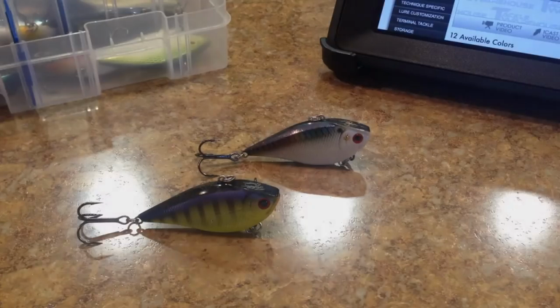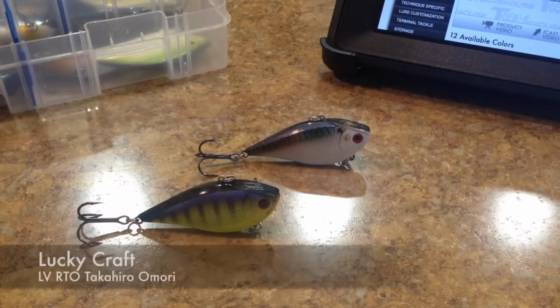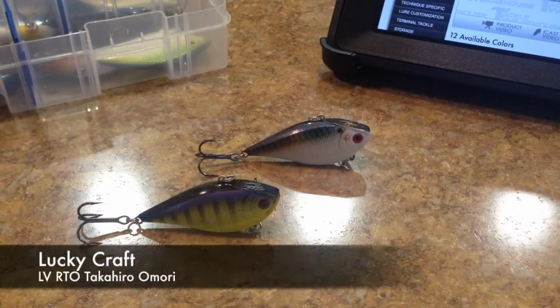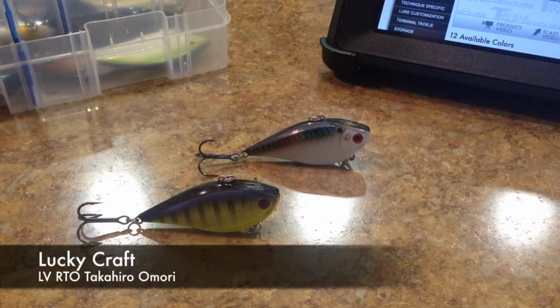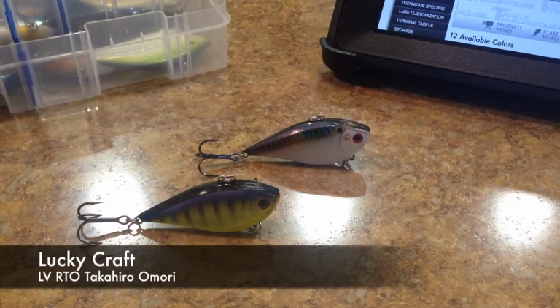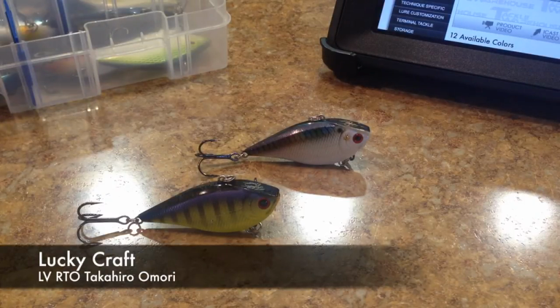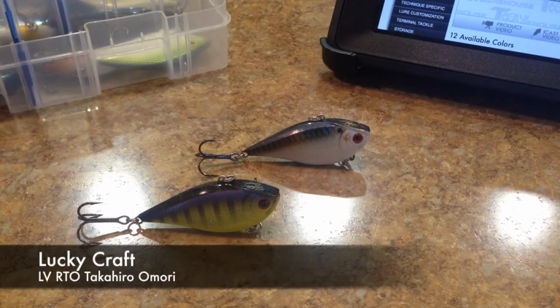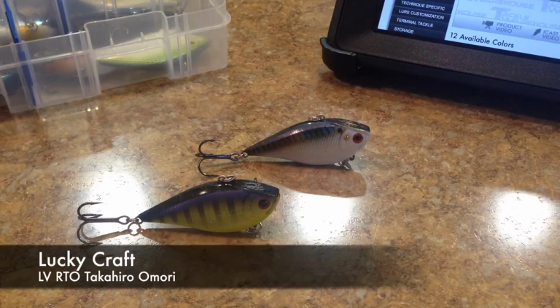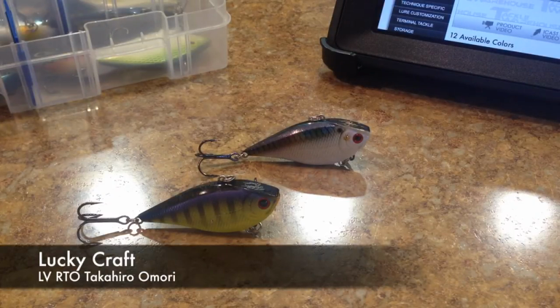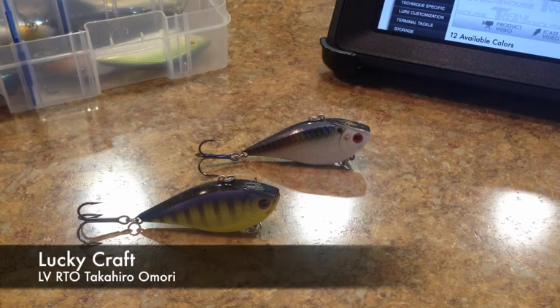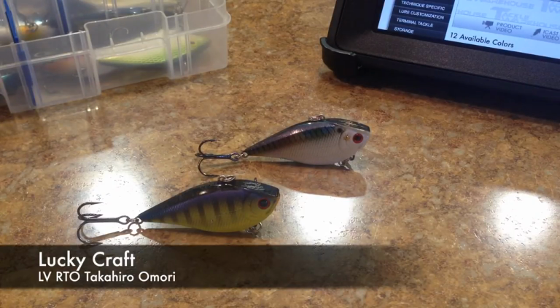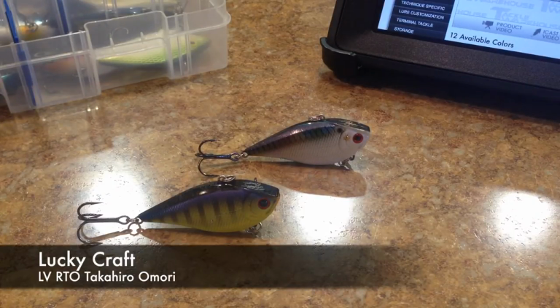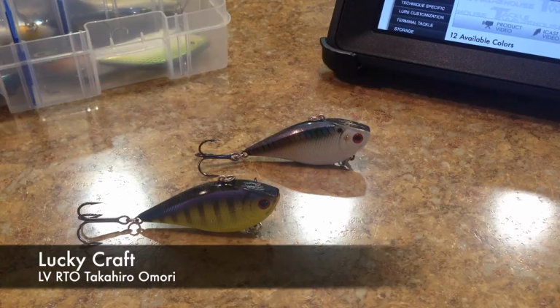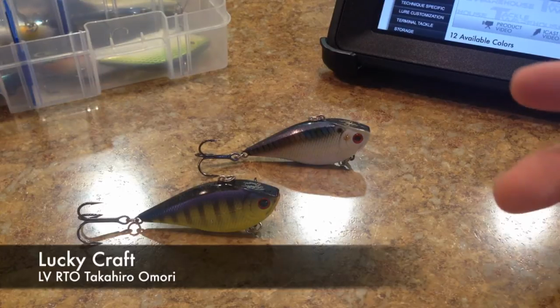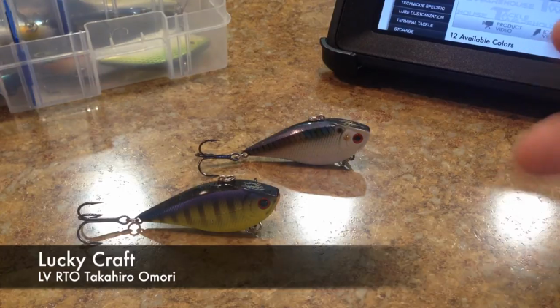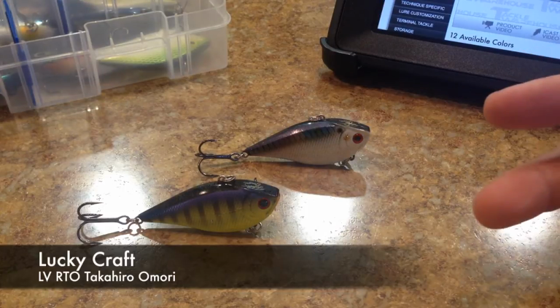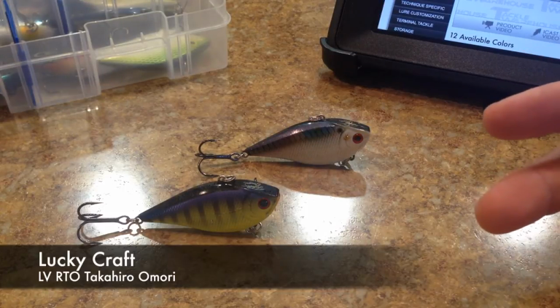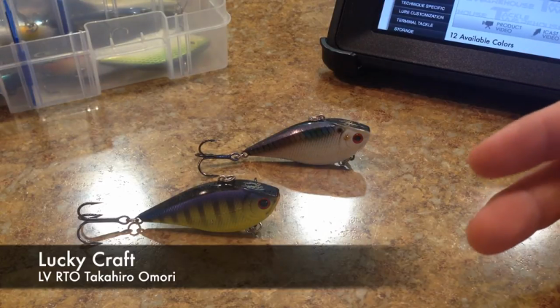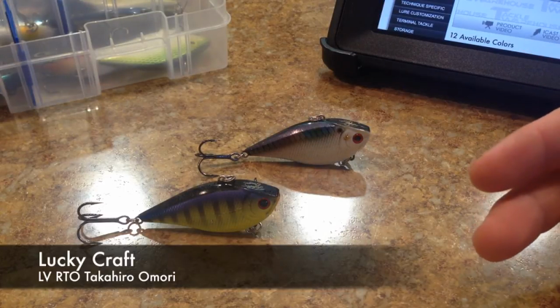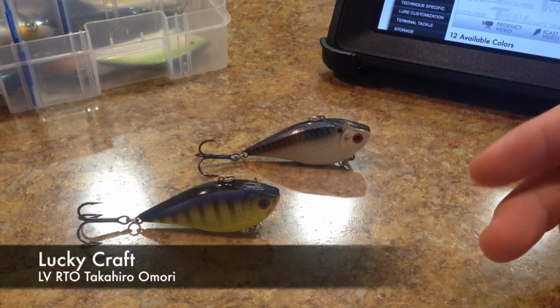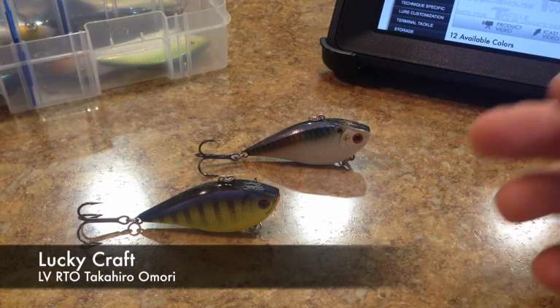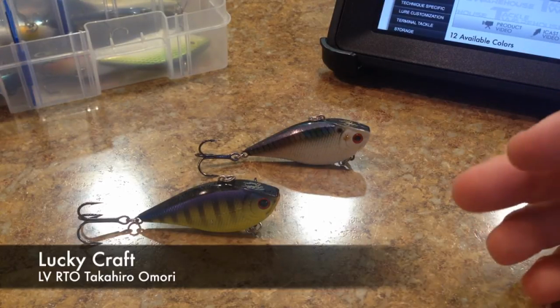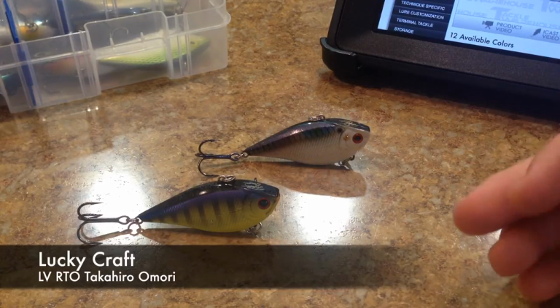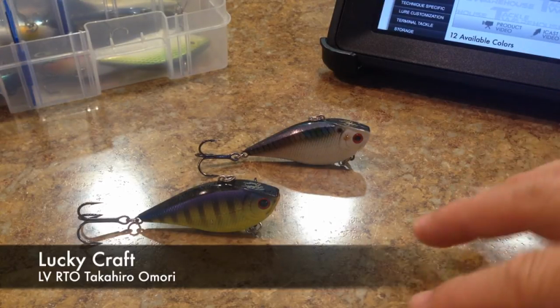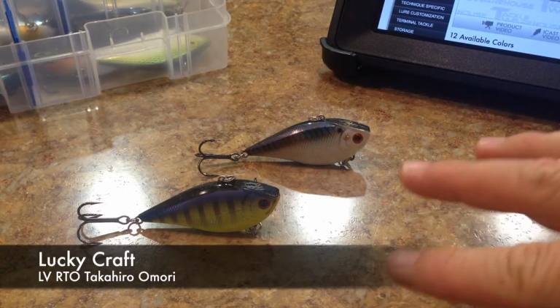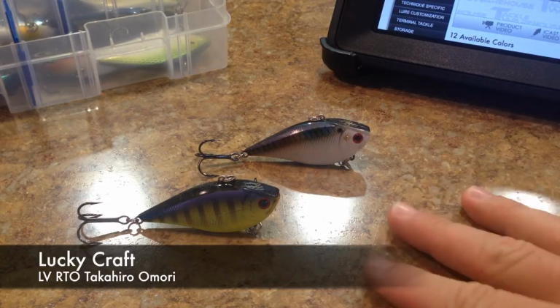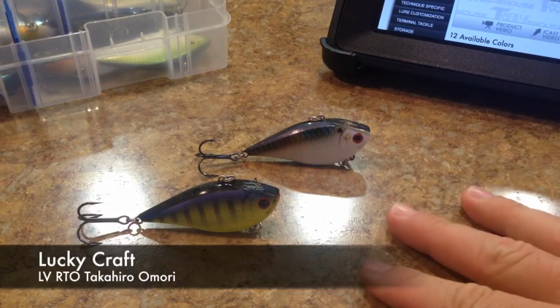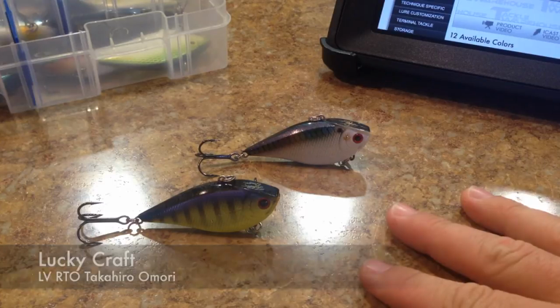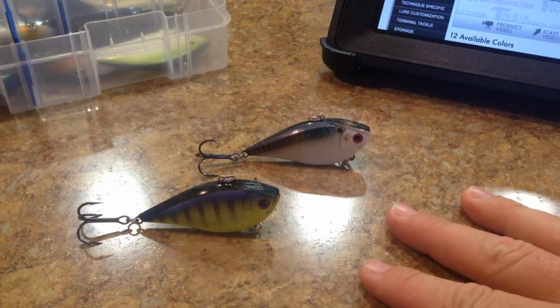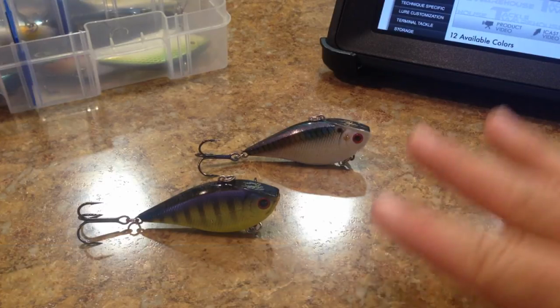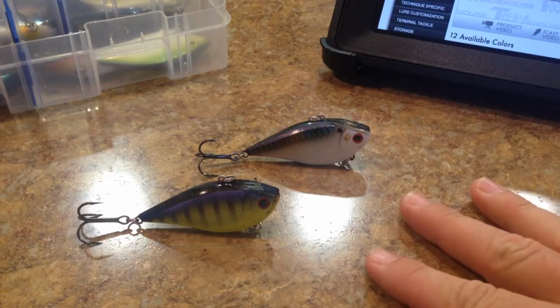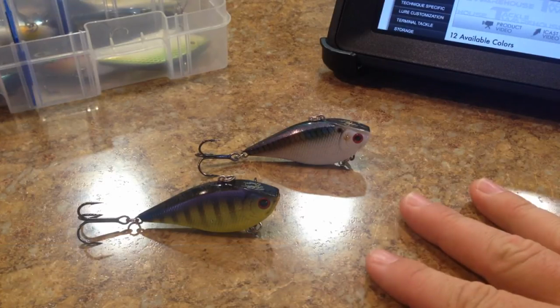Hey, what's going on guys? So I've got a couple of reviews coming at you. We got two reviews that we're going to do today that are going to be both from Lucky Craft, and they're both lipless crankbaits.